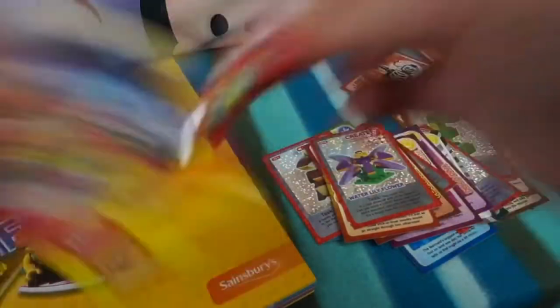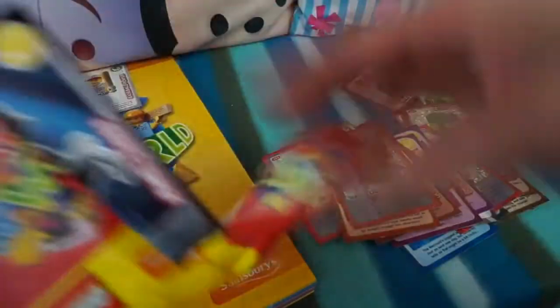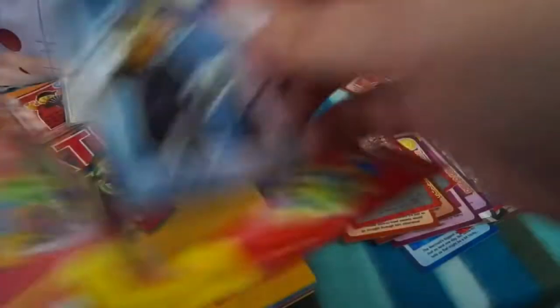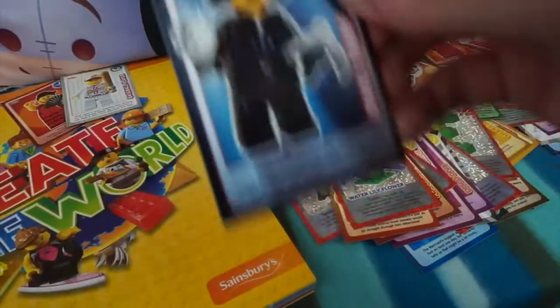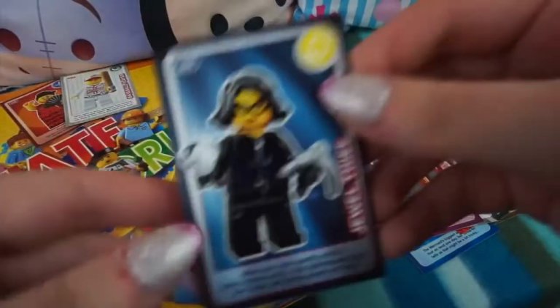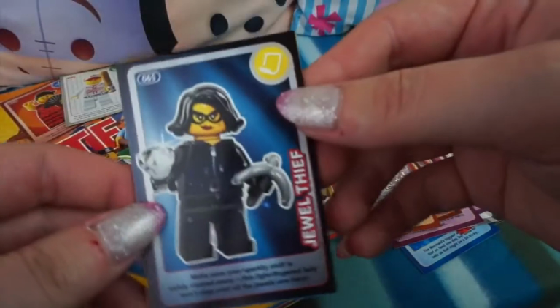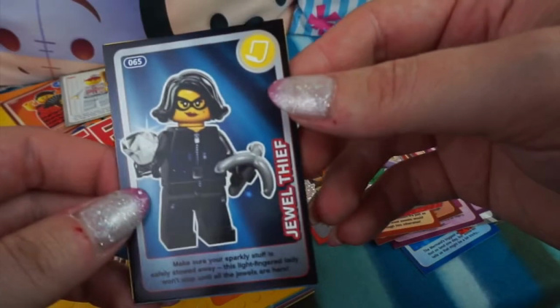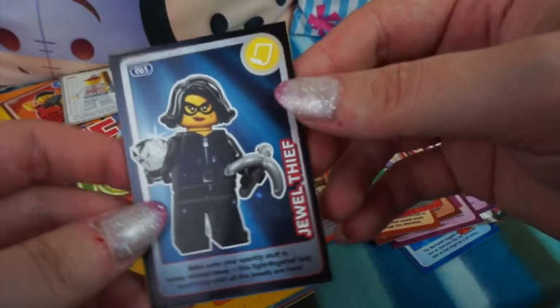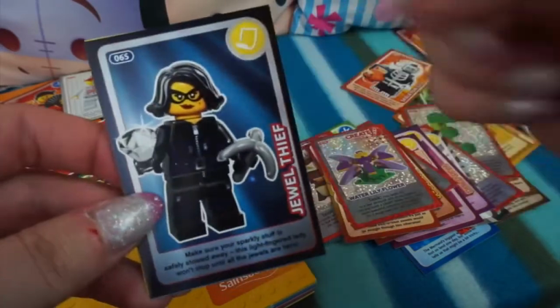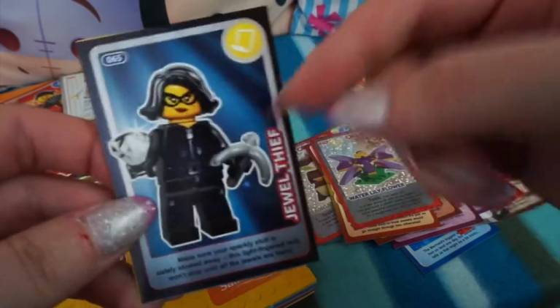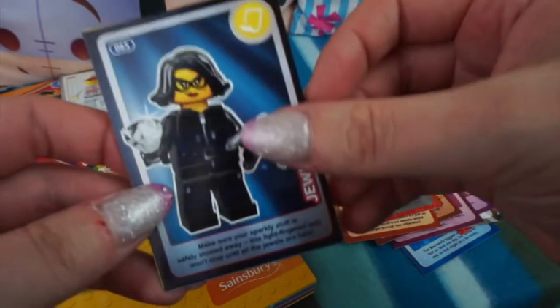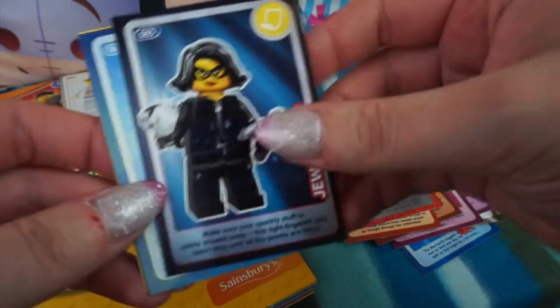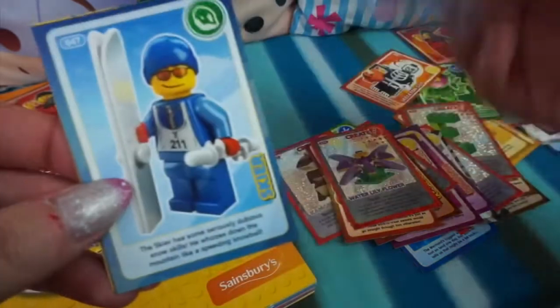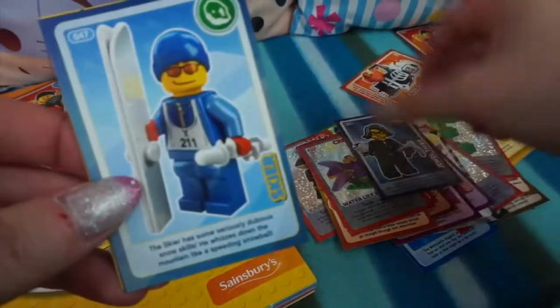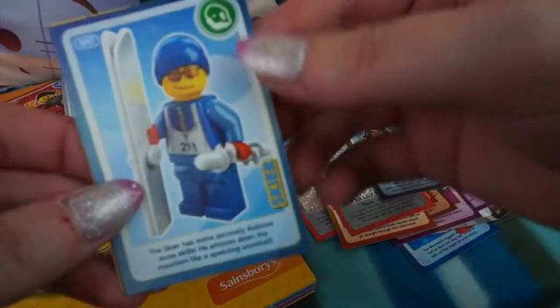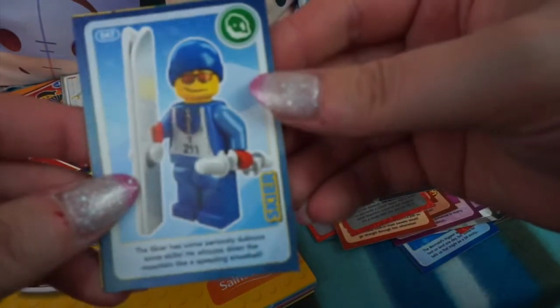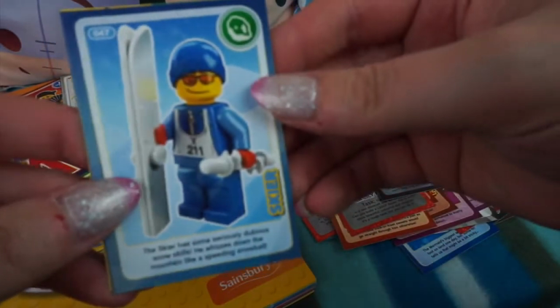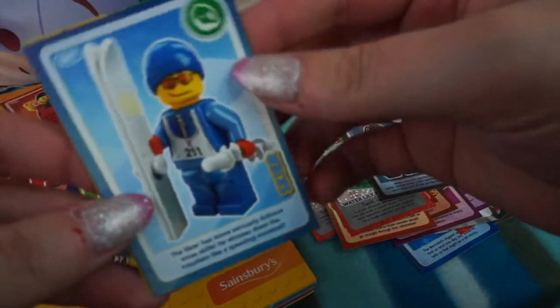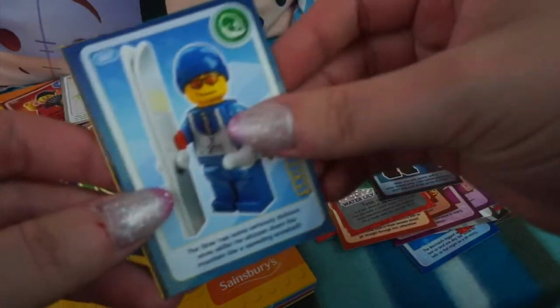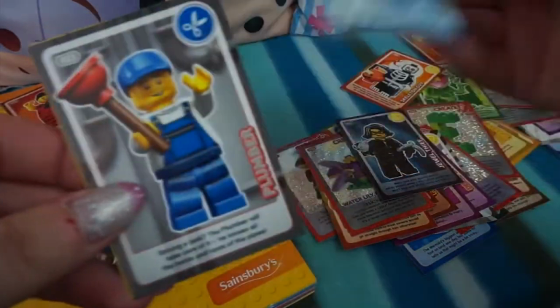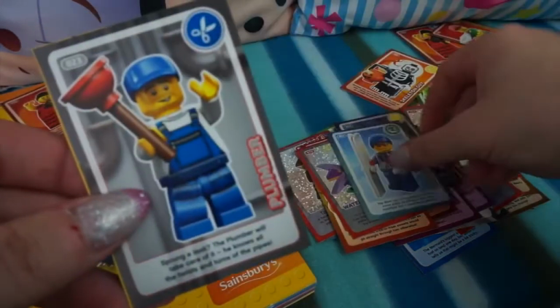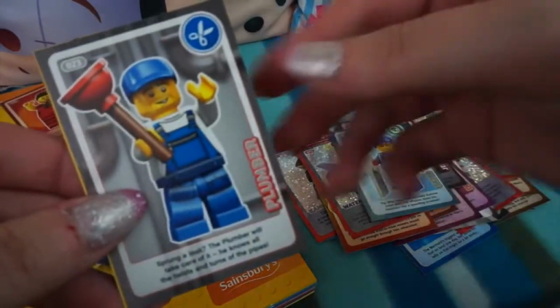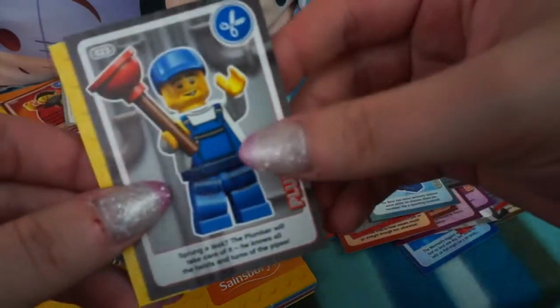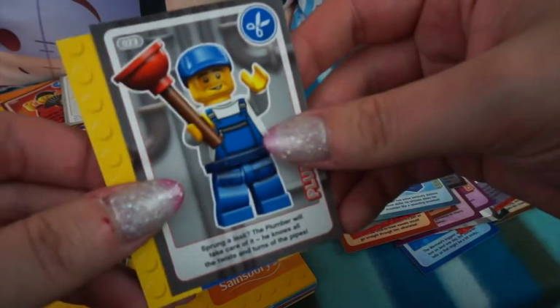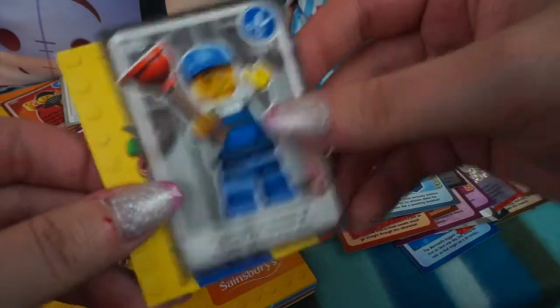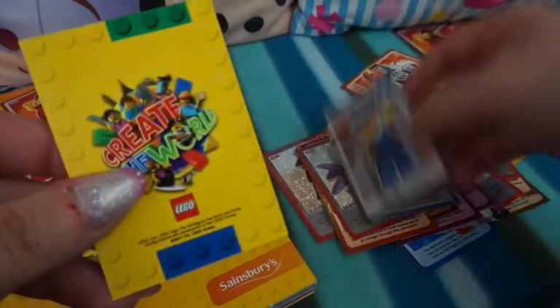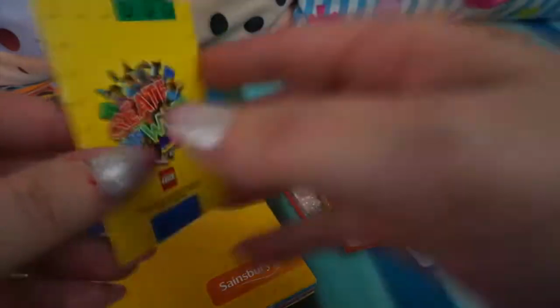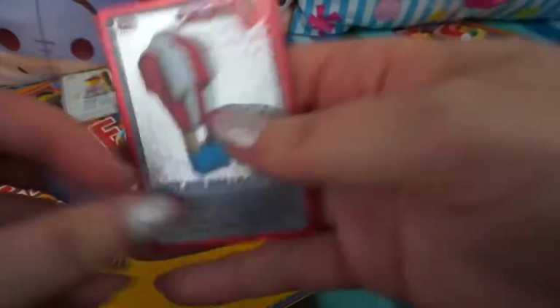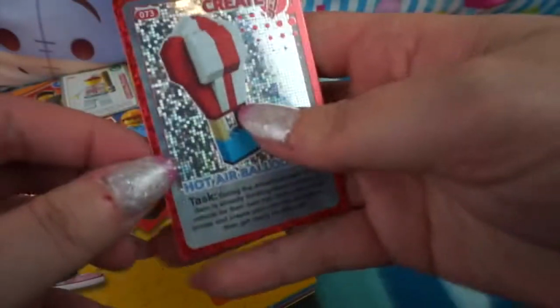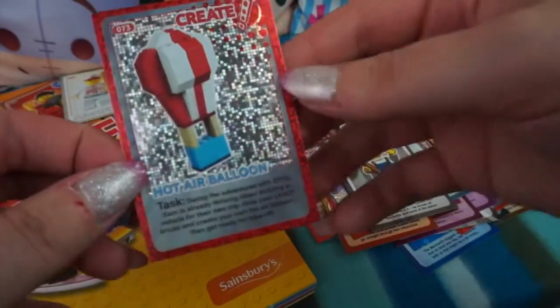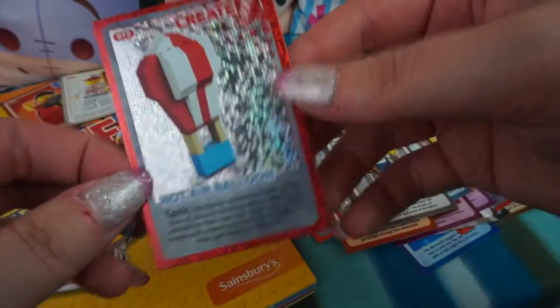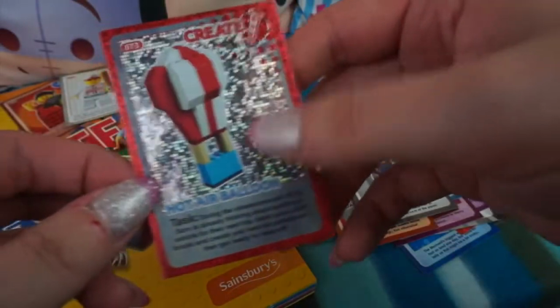Last one now, let's get some cool ones! We have the Jewel Thief - that's a new one. Skier - another new one. And Plumber, and we have the Hot Air Balloon again as the Create card.